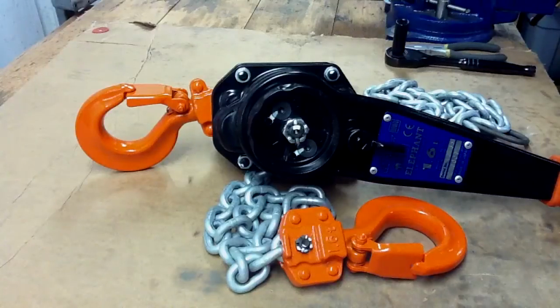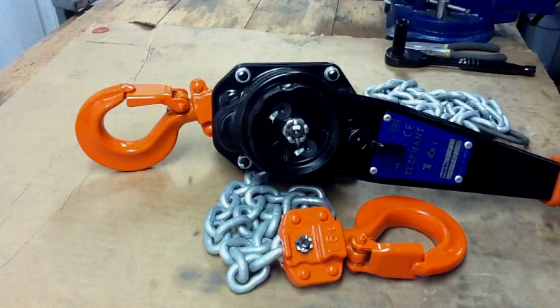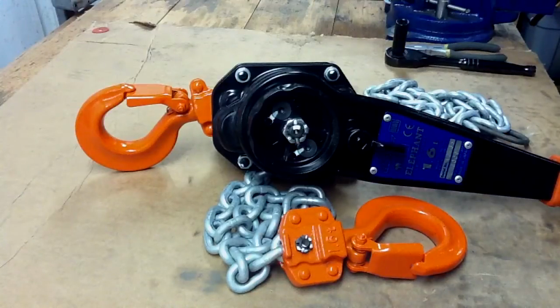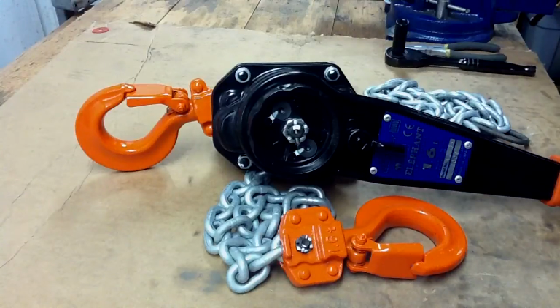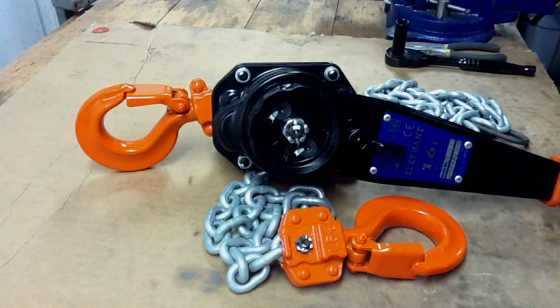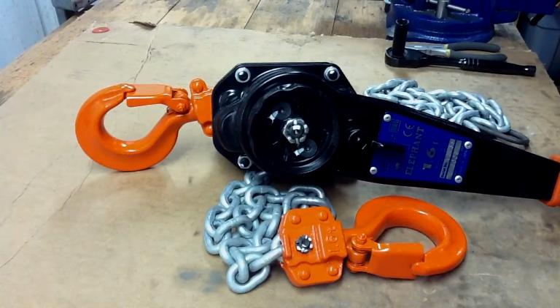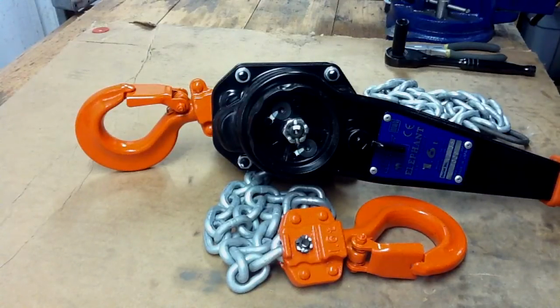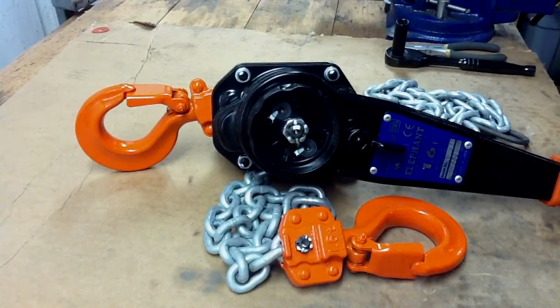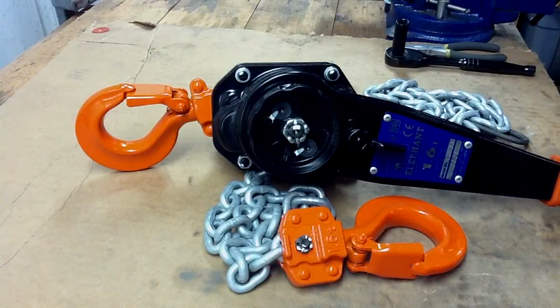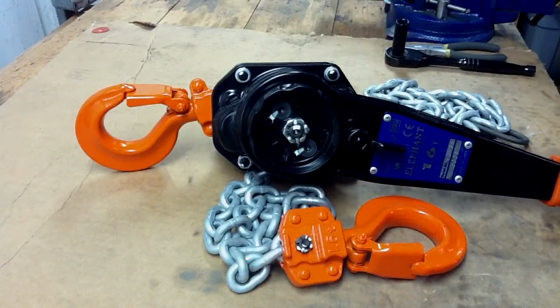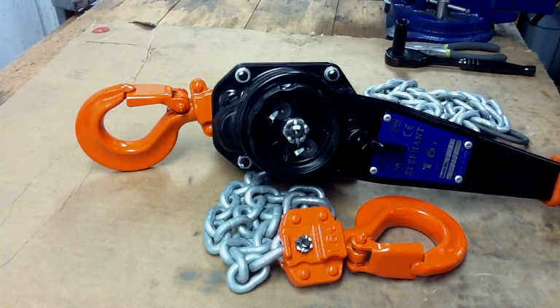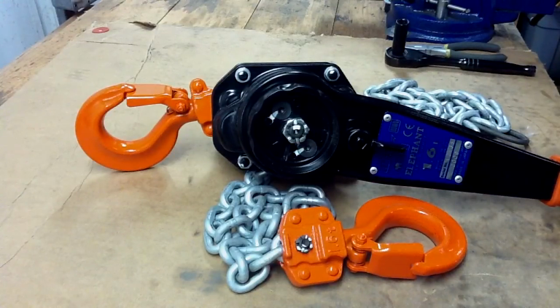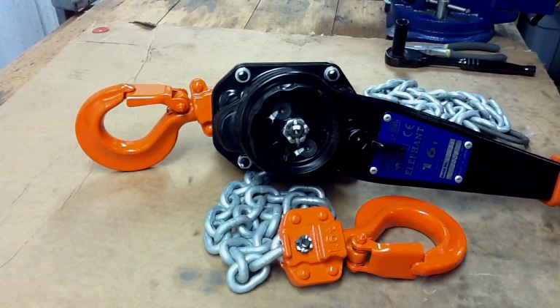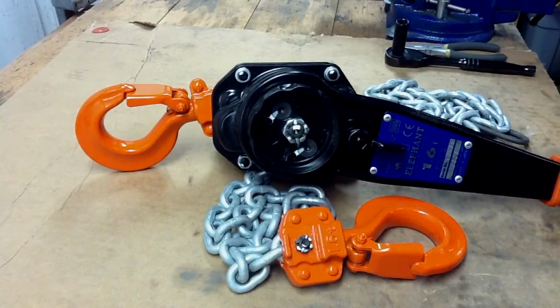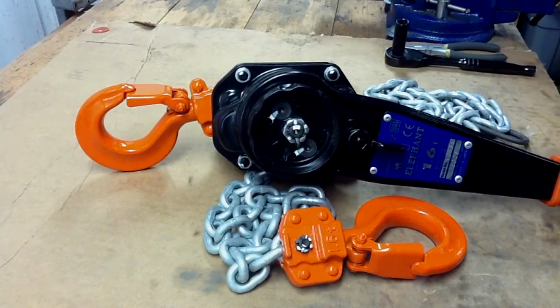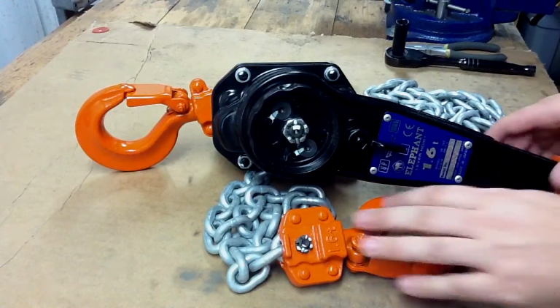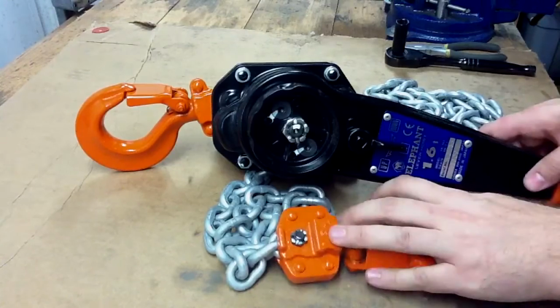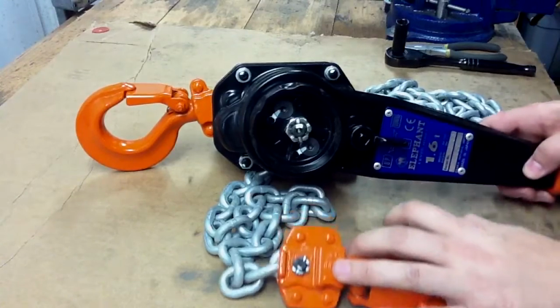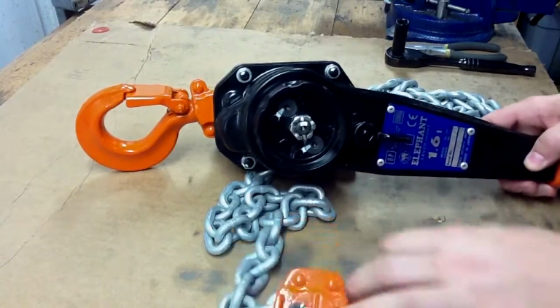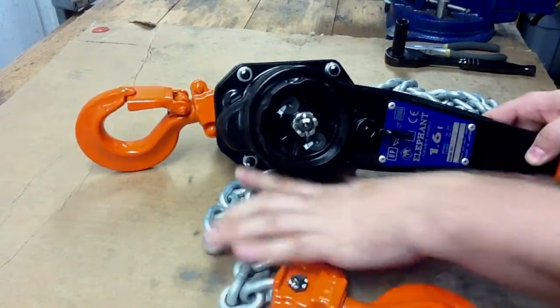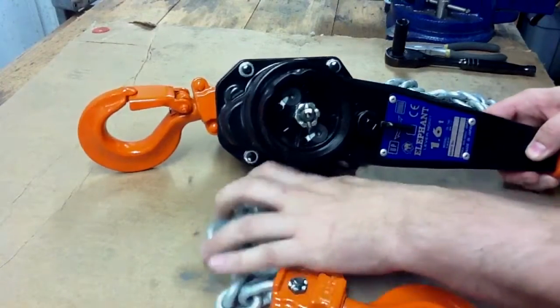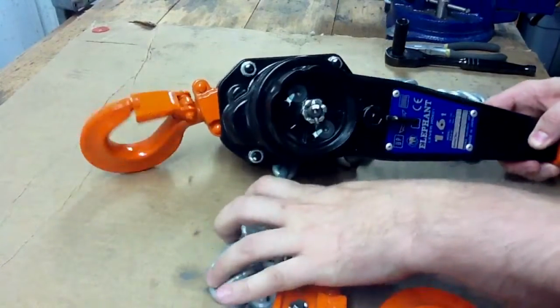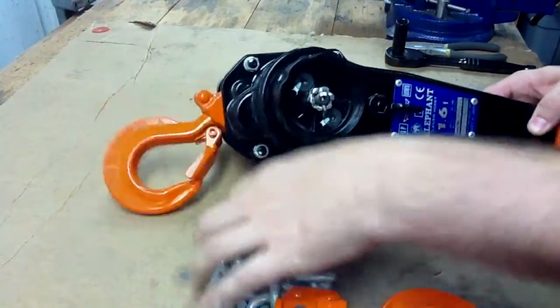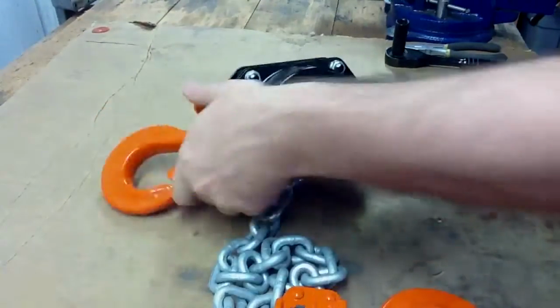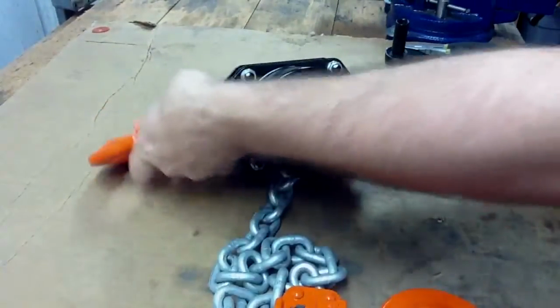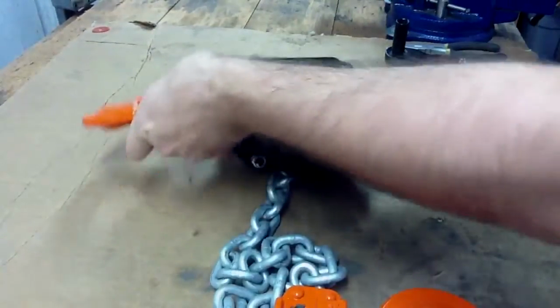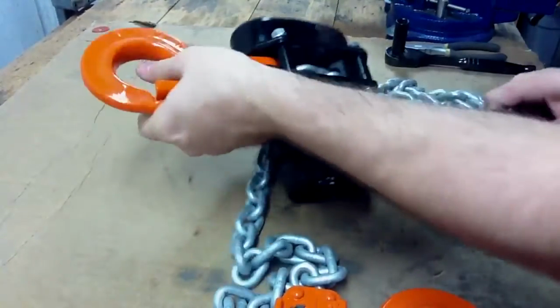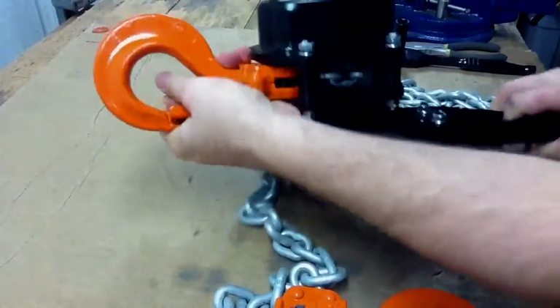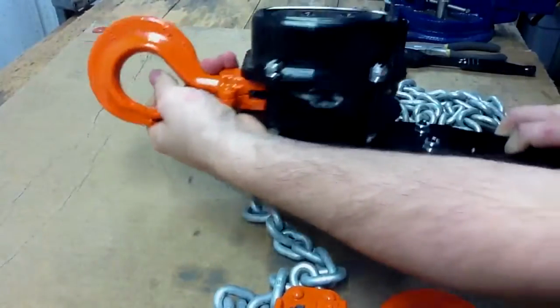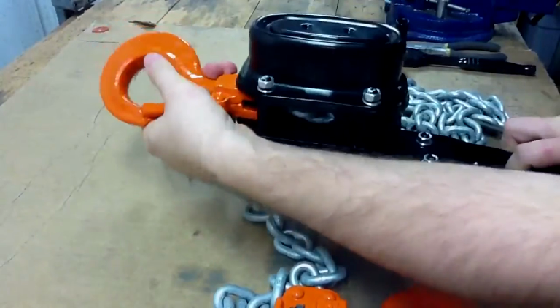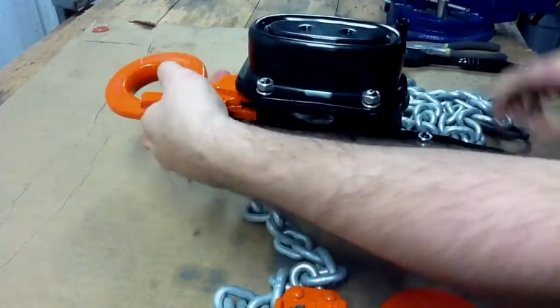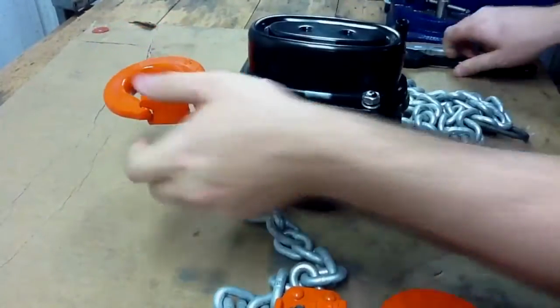Changing the top hook on the YA lever hoist is very simple and quick. First you take your lever hoist and flip it over to the gear side.